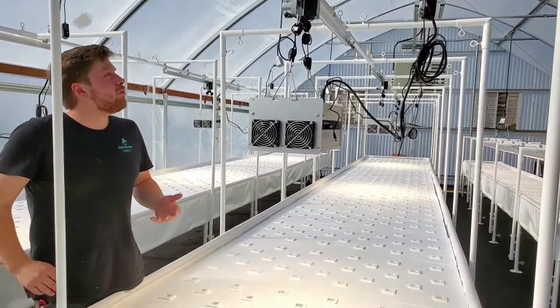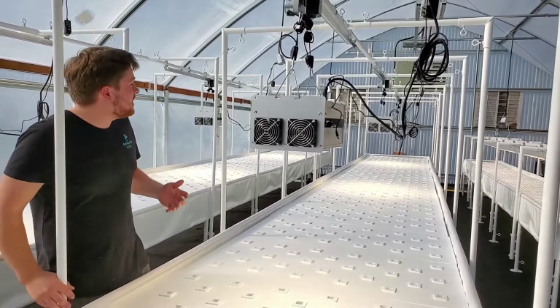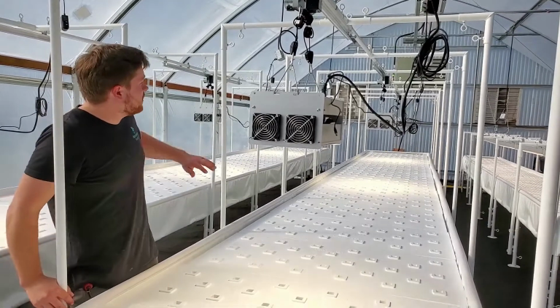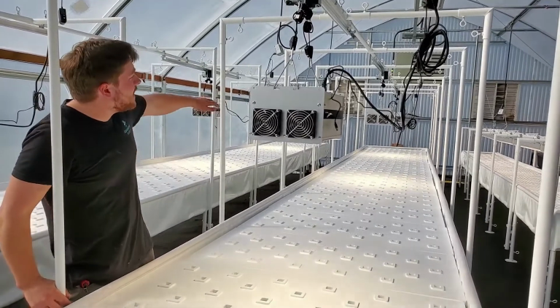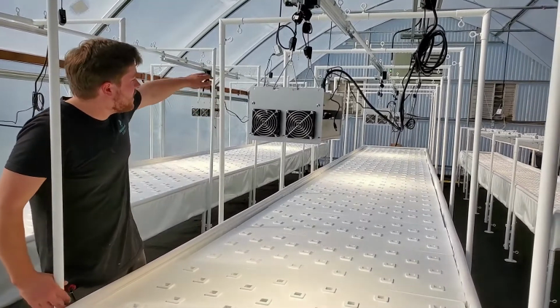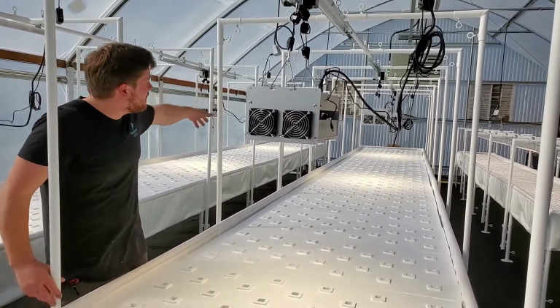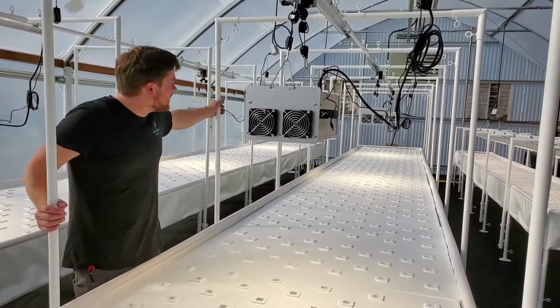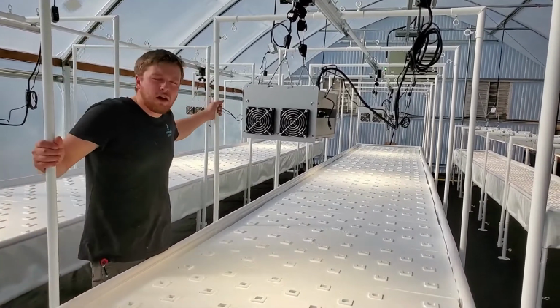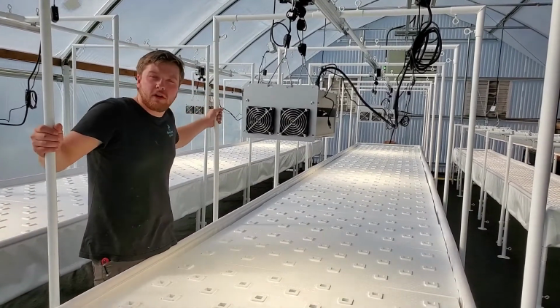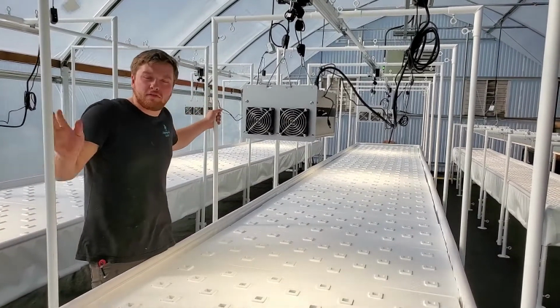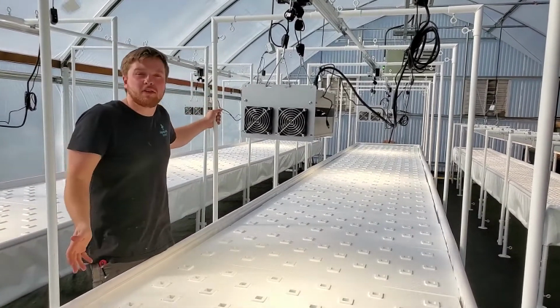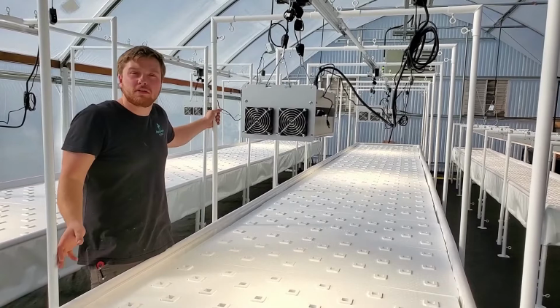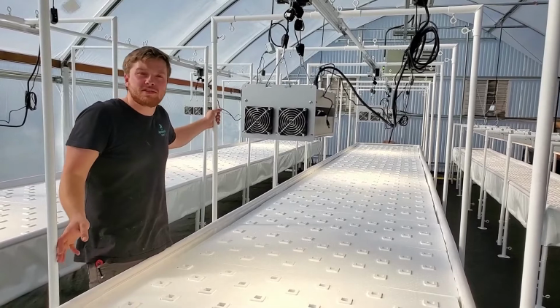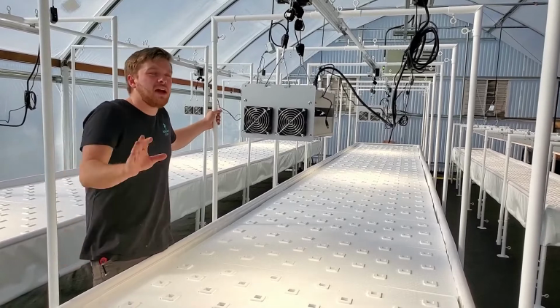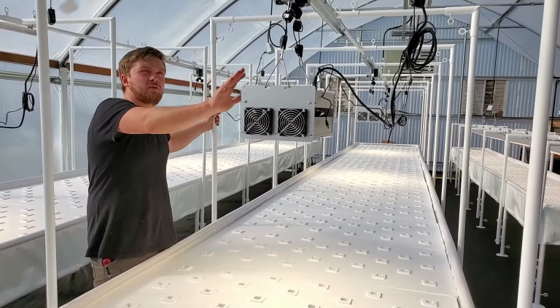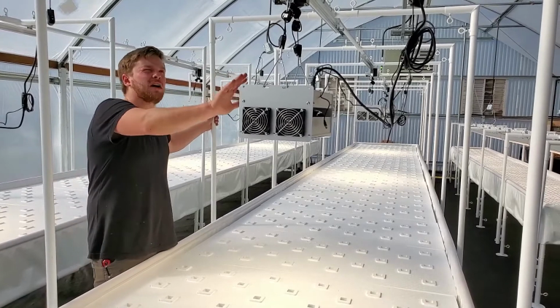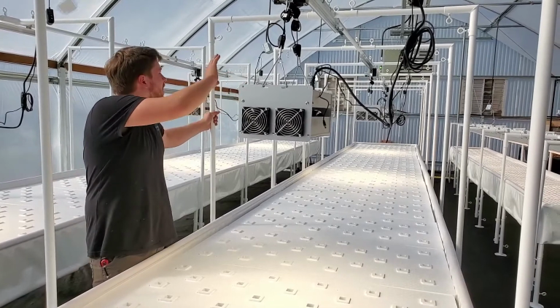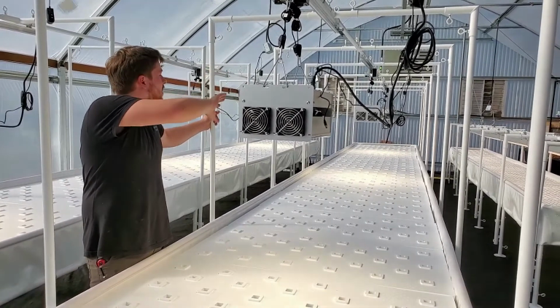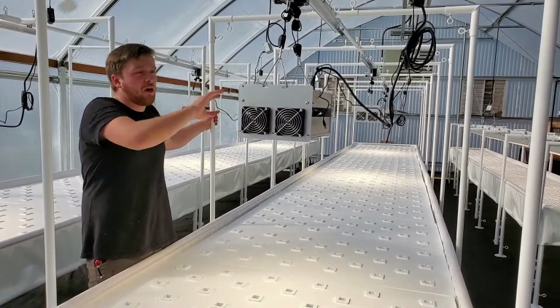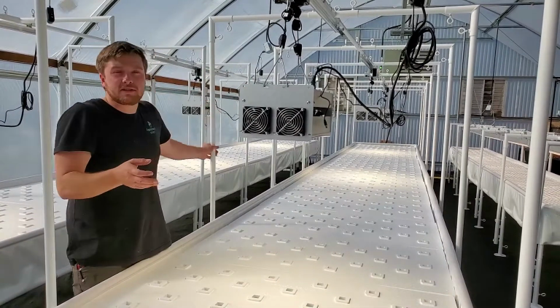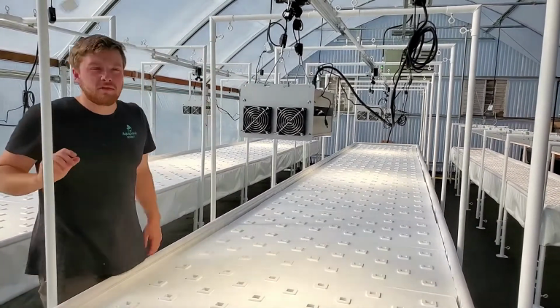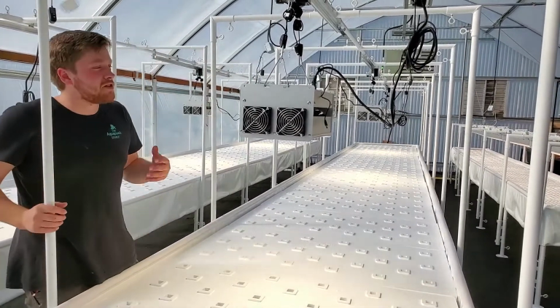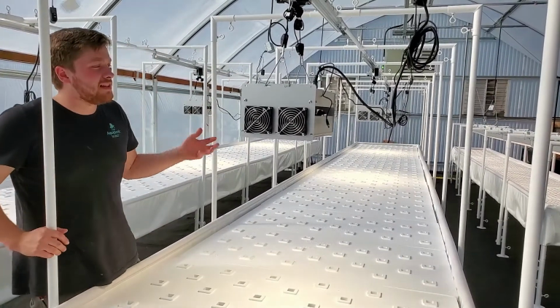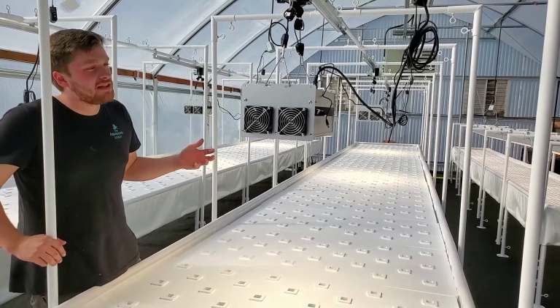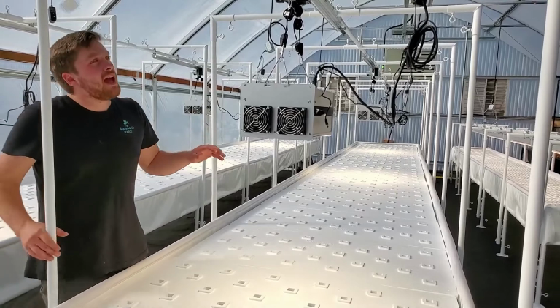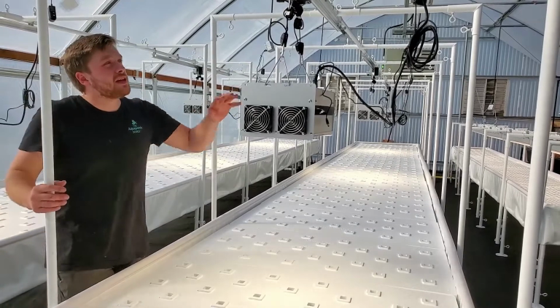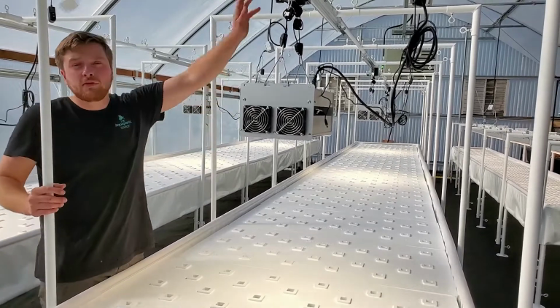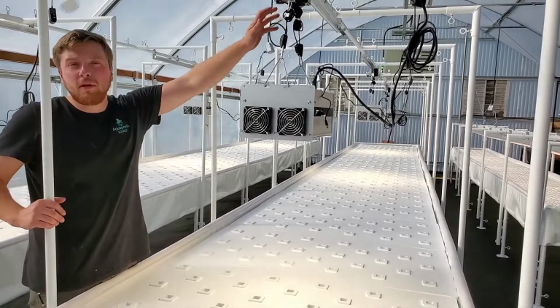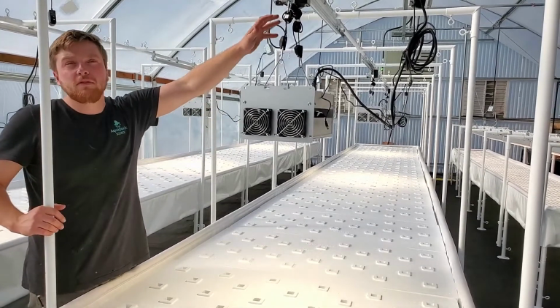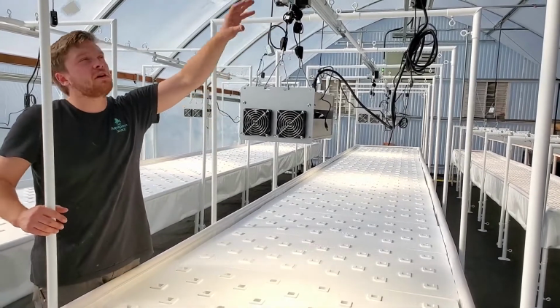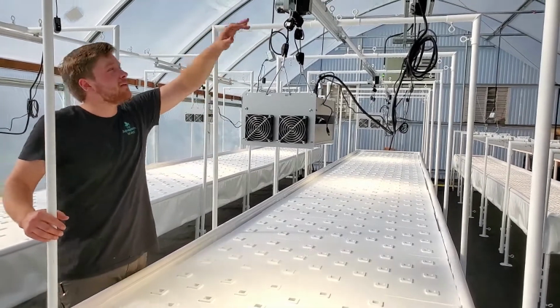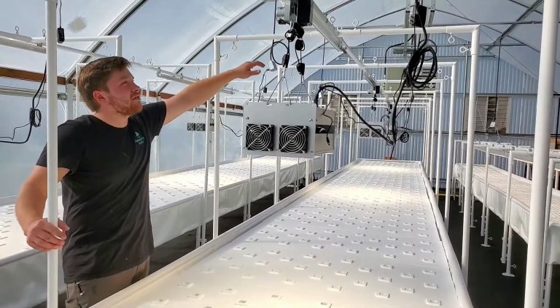We built a light rack here that extends off of the frame of our deep water filter system. We hung our ARC-600 full-spectrum LED lights and light rail robotic movers from this light rail.